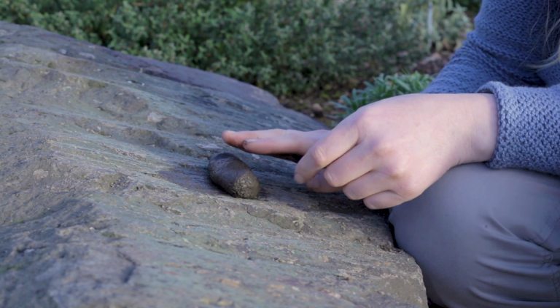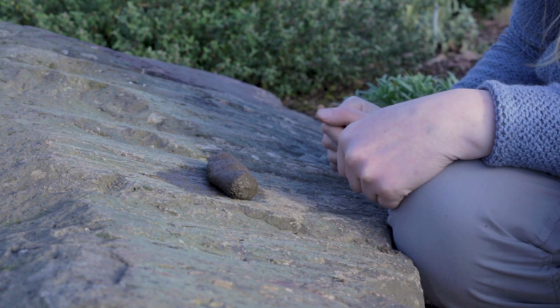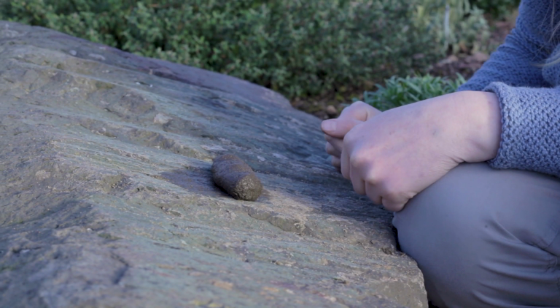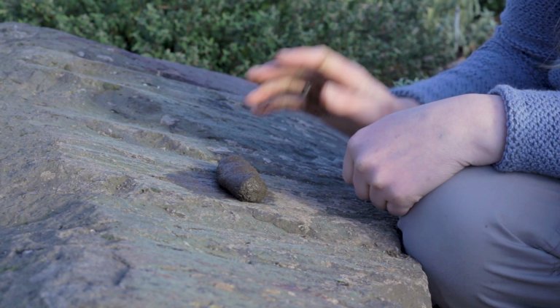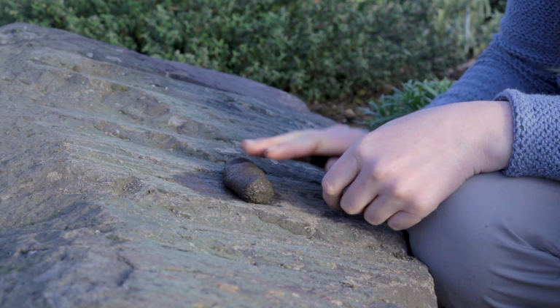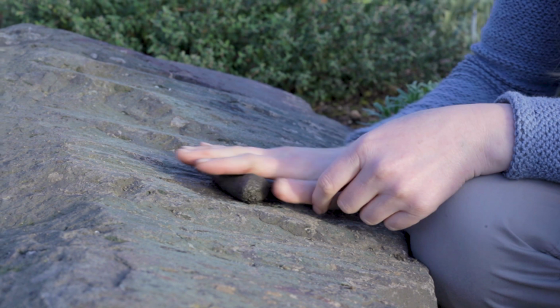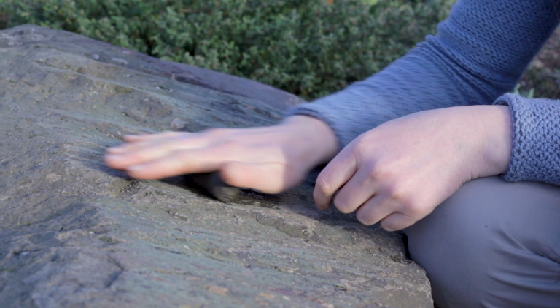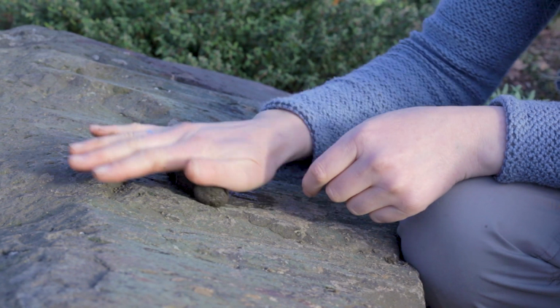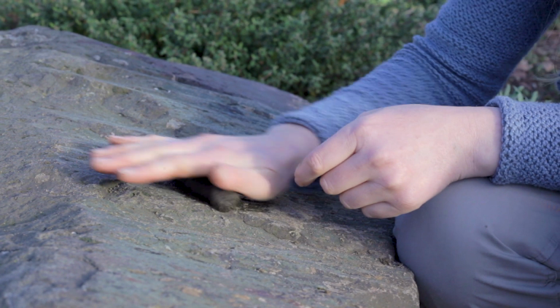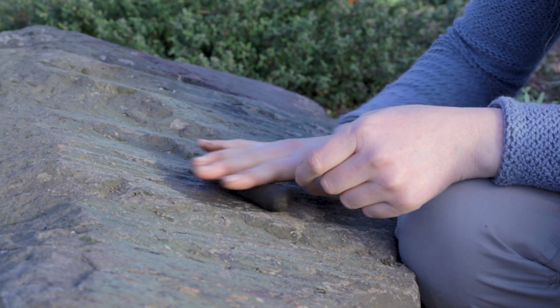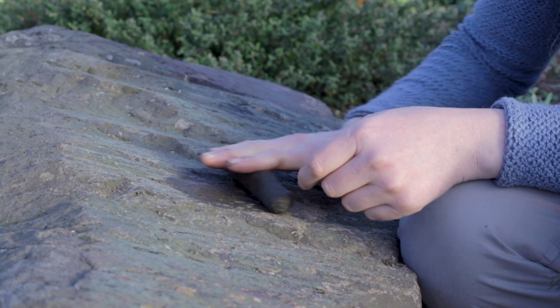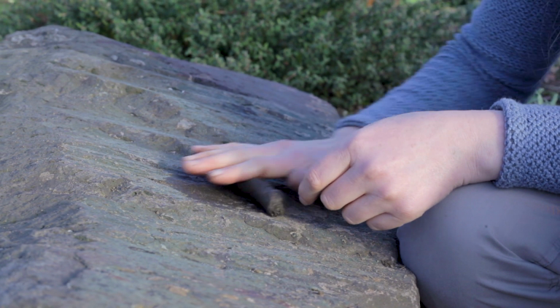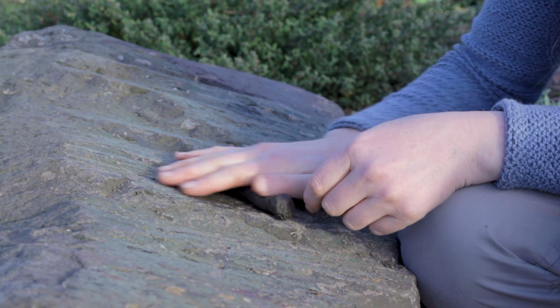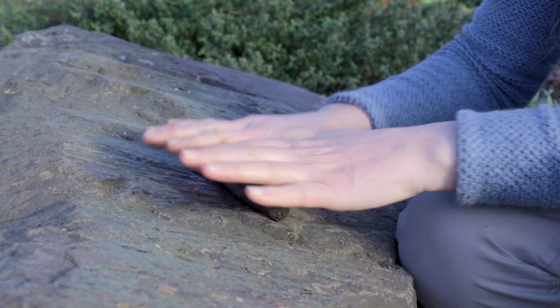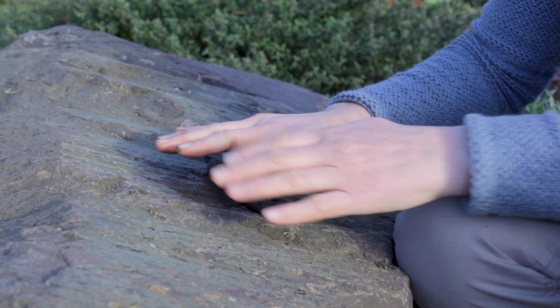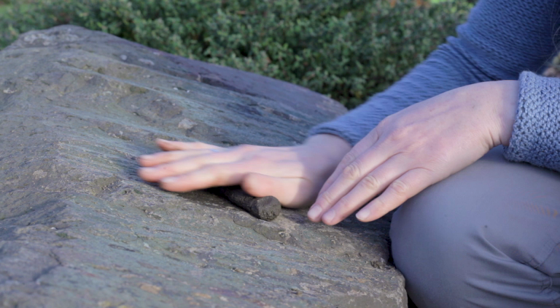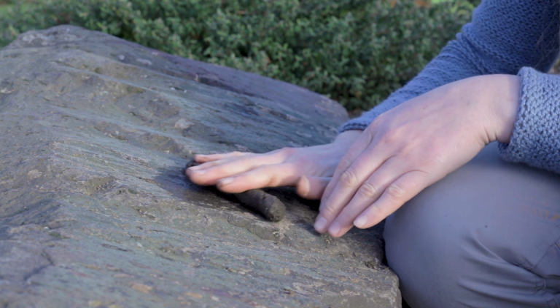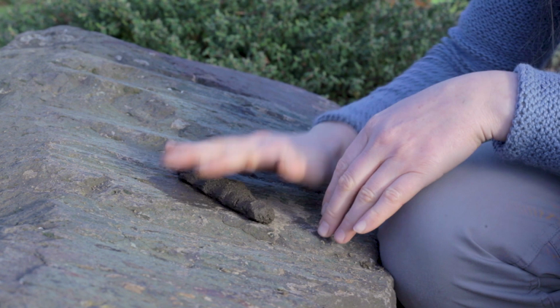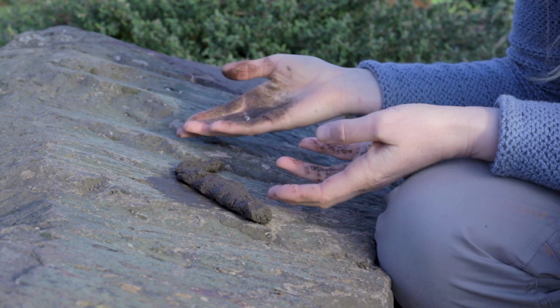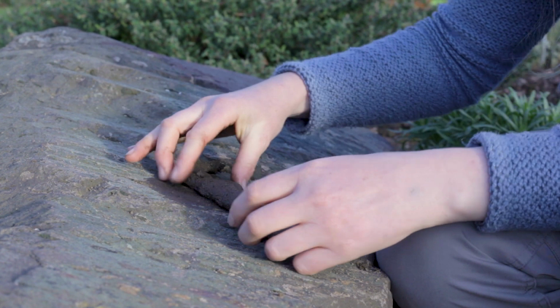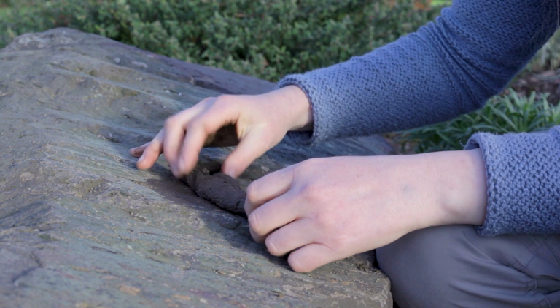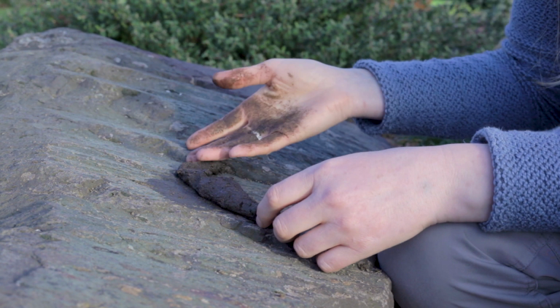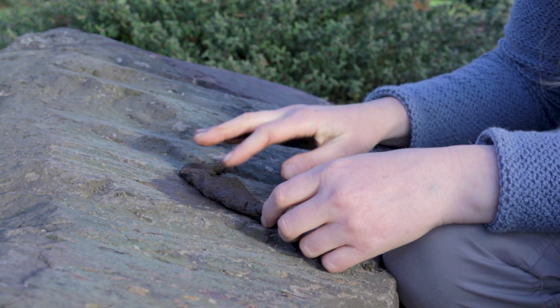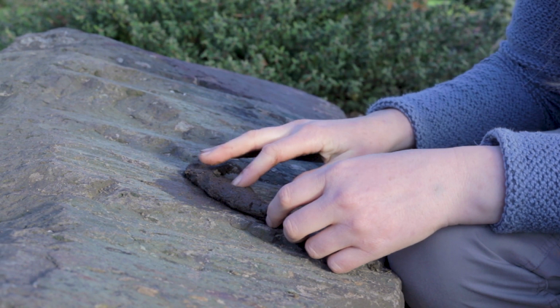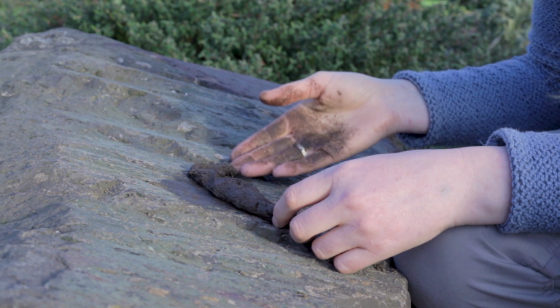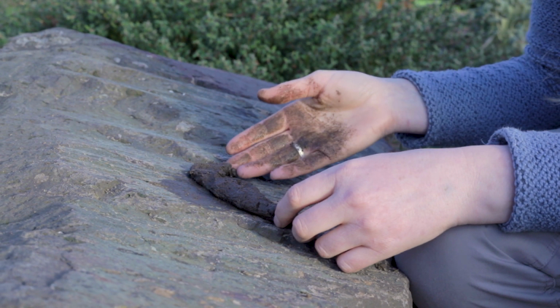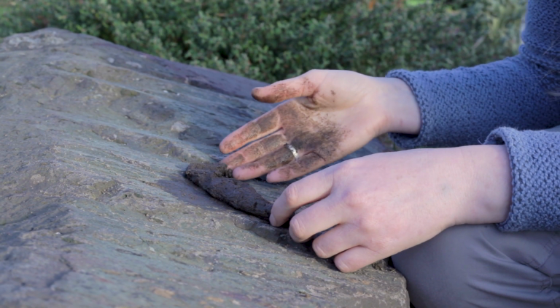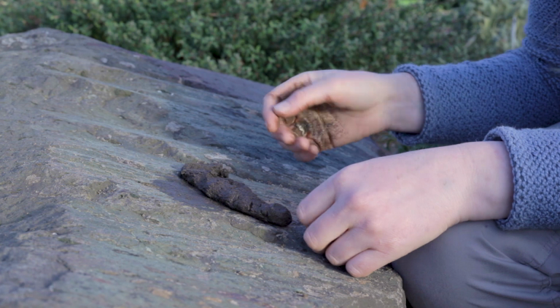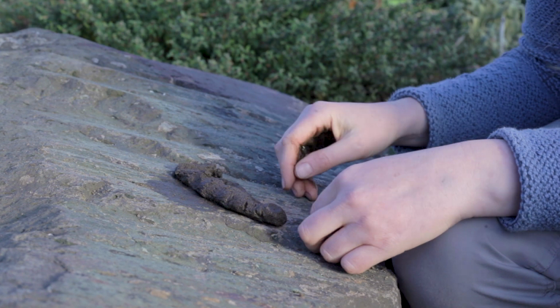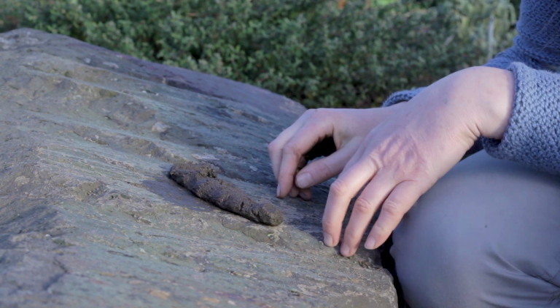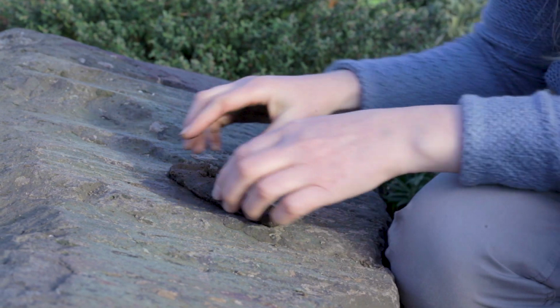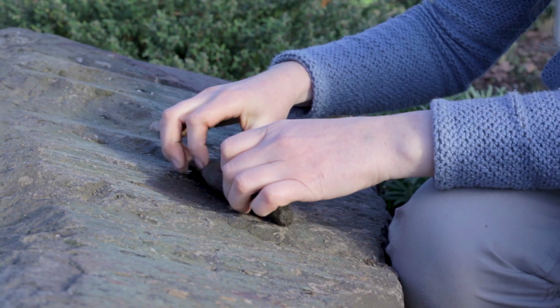If you can, continue to step 3, which is to roll it out to approximately 15cm, just past two hand's breadth. In this case it won't roll out any further, so we have sandy loam.